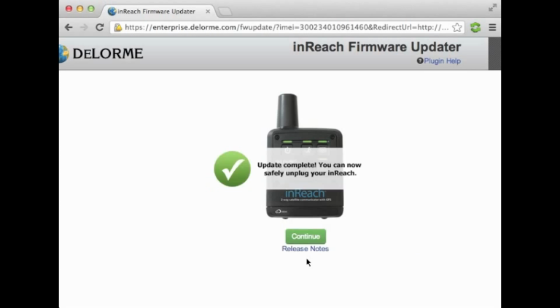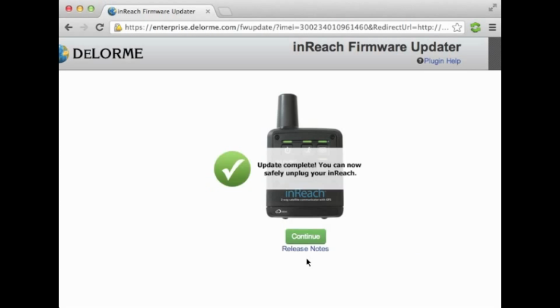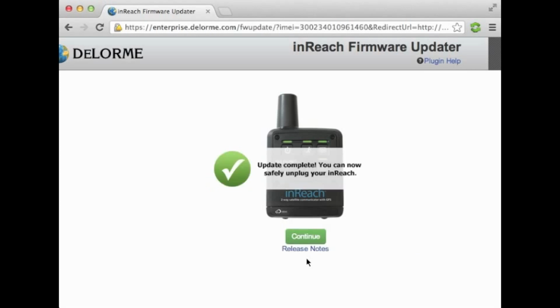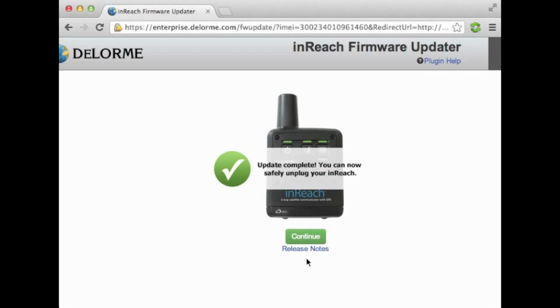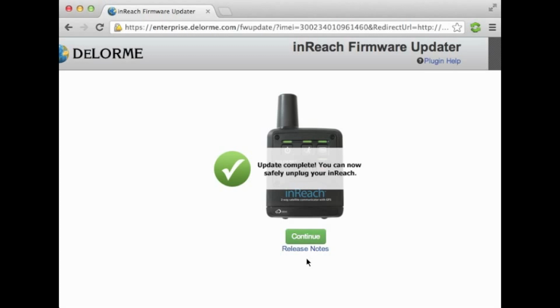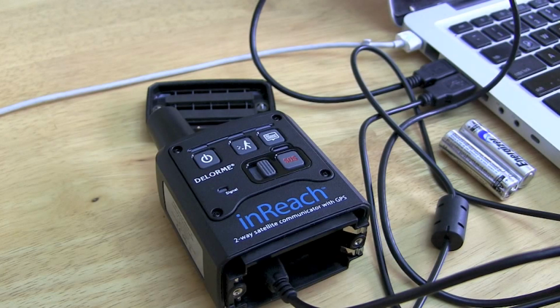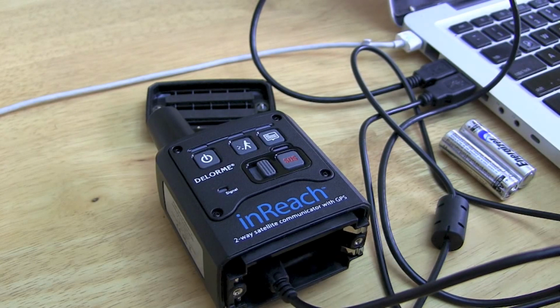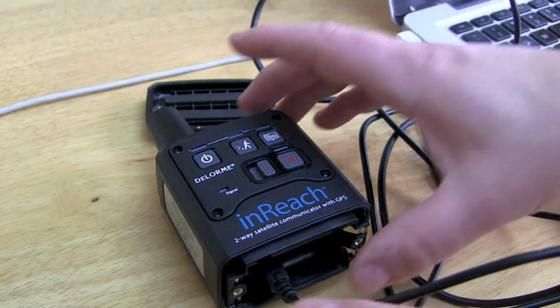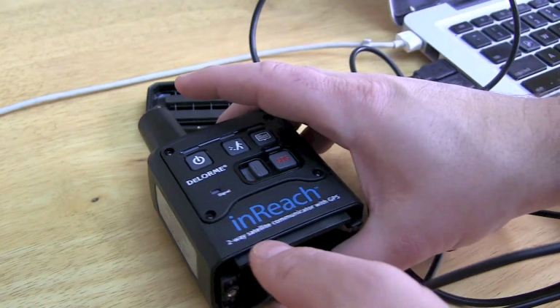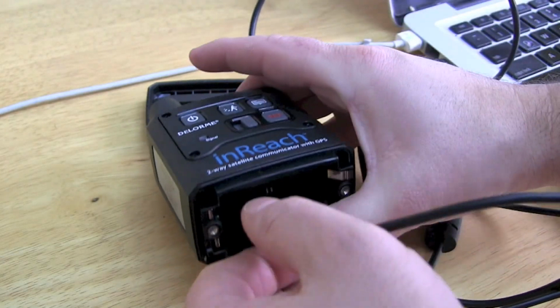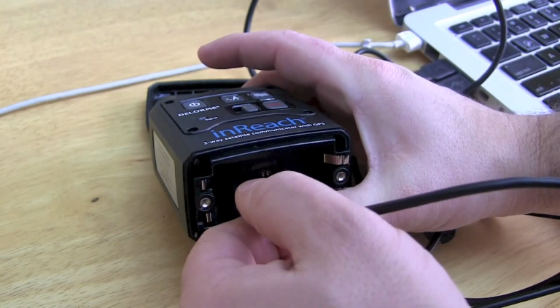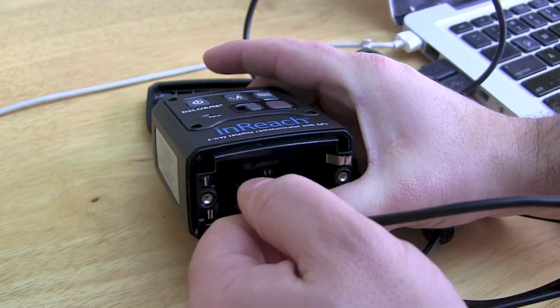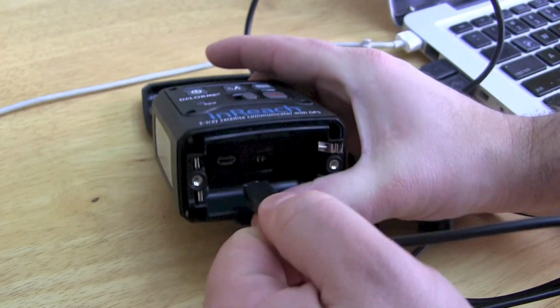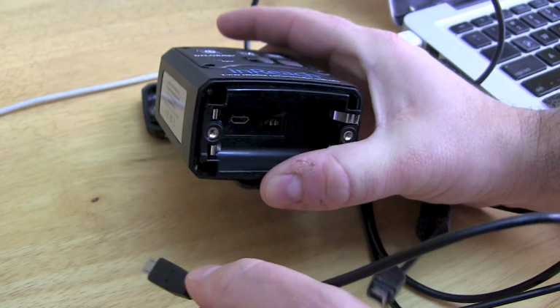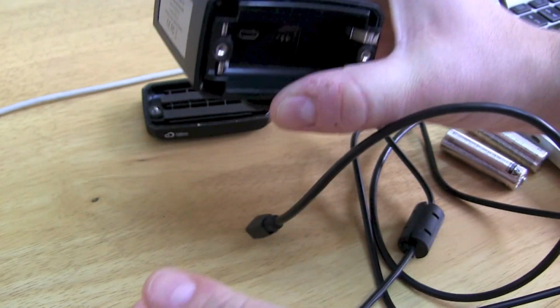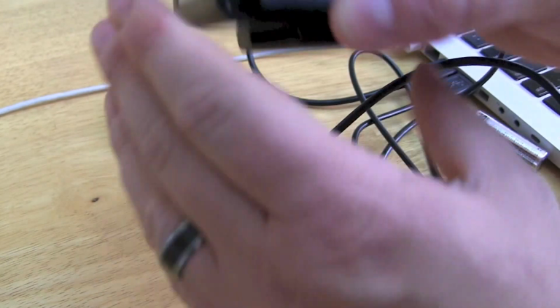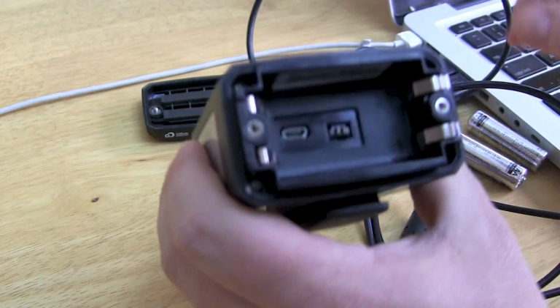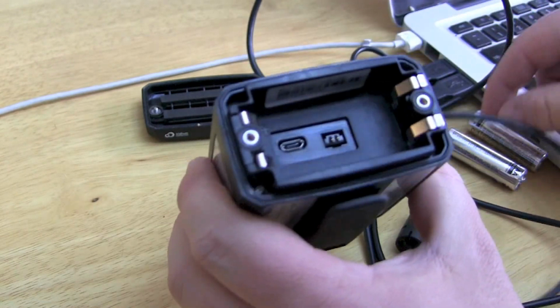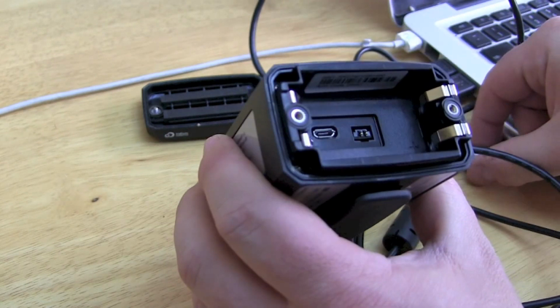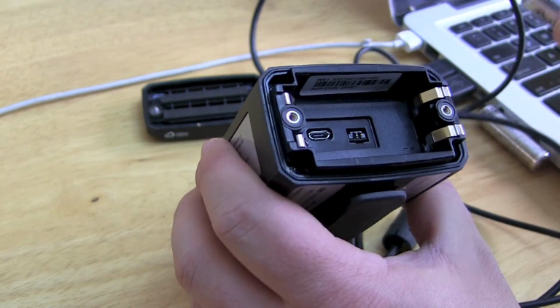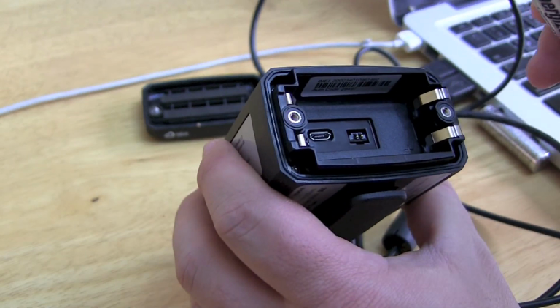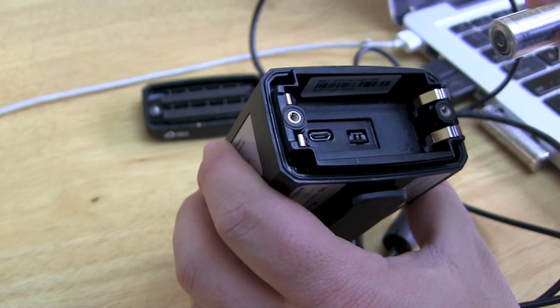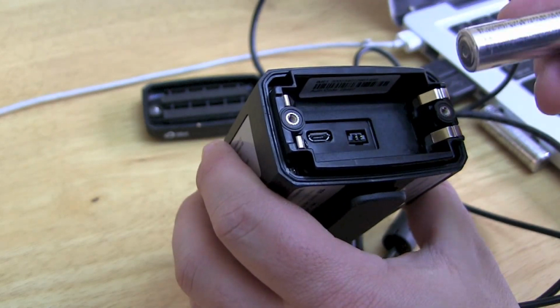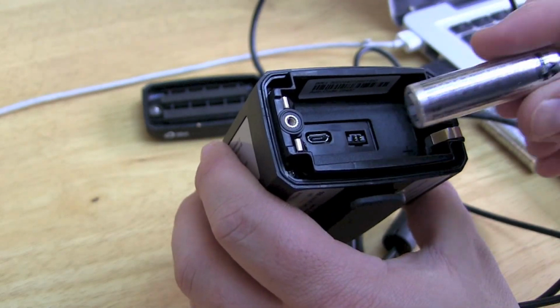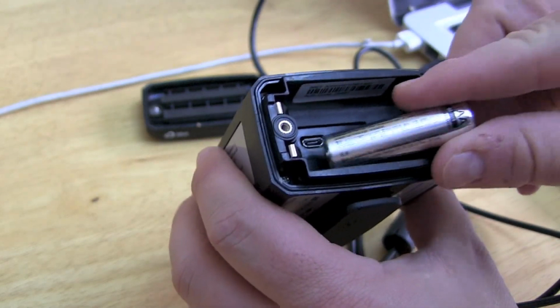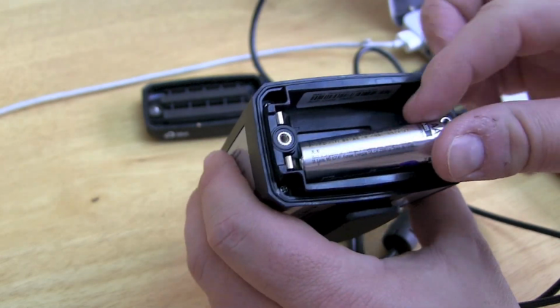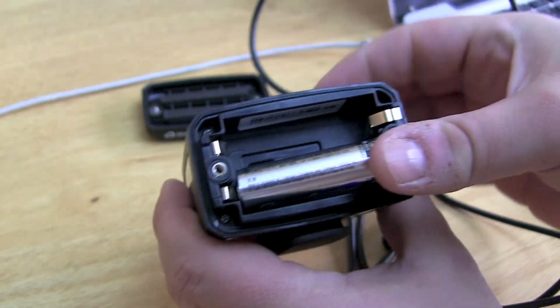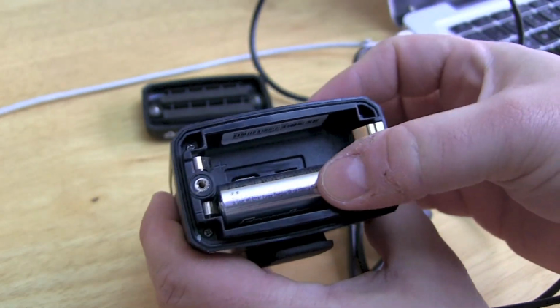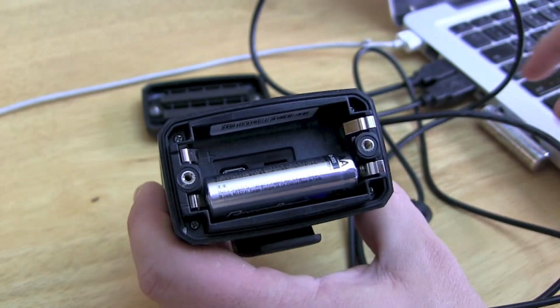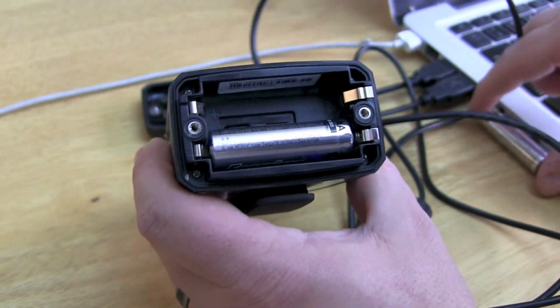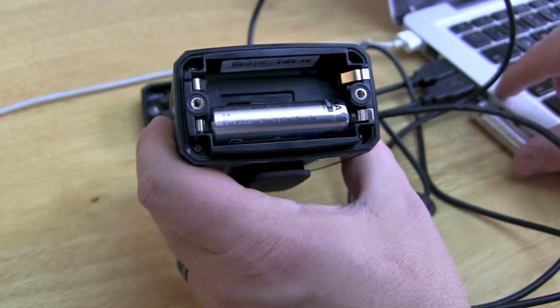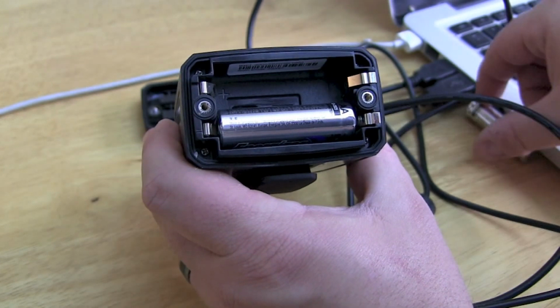Alright, at this point the update is complete. We can go back to our device — it should have turned off automatically, so it's safe to unplug the USB cable. All we have to do now is put in the batteries and we should be good to go.